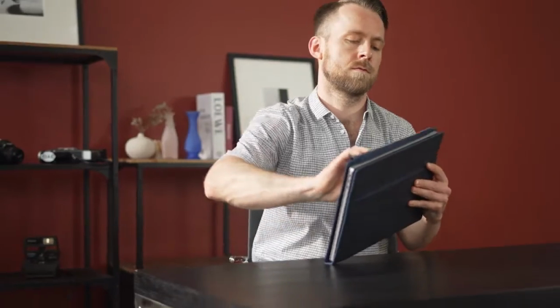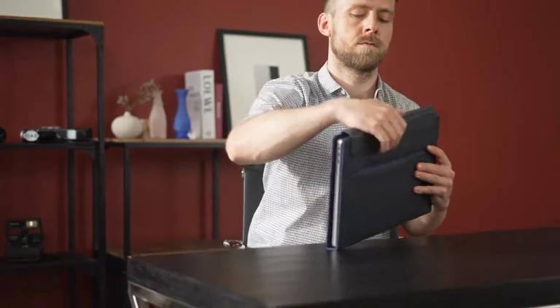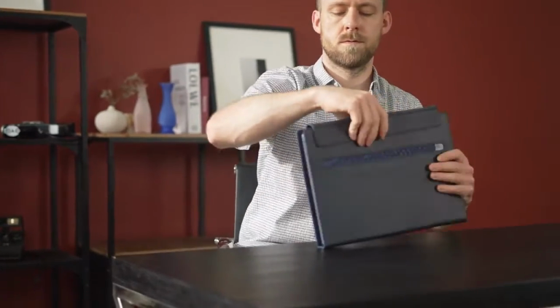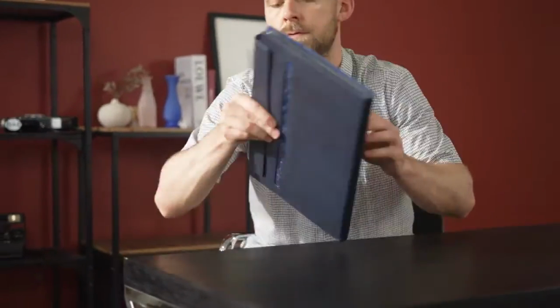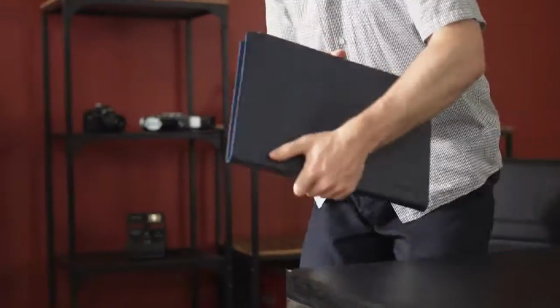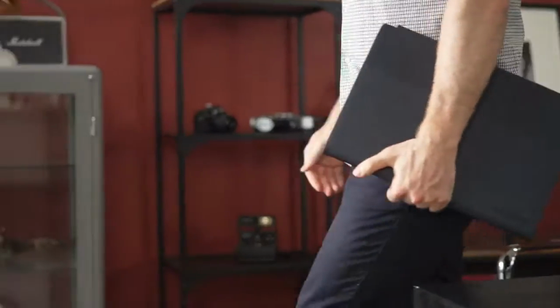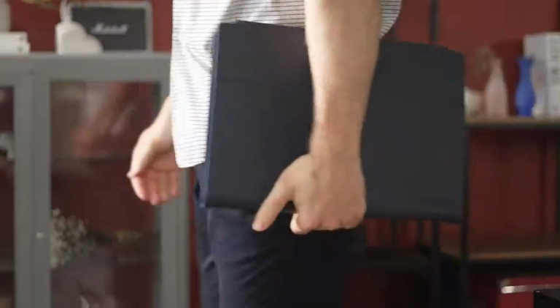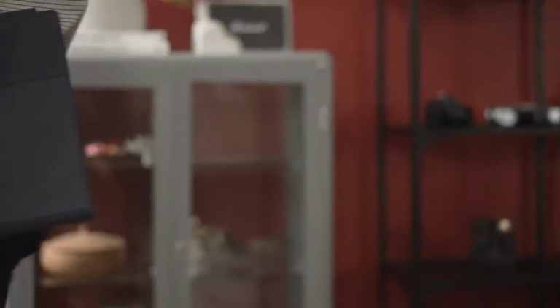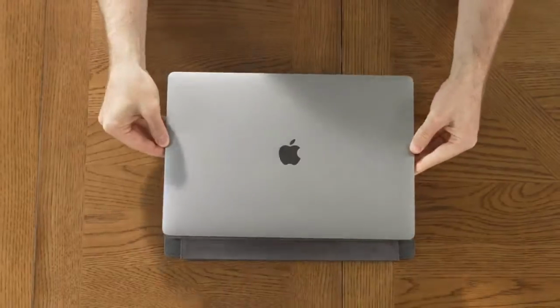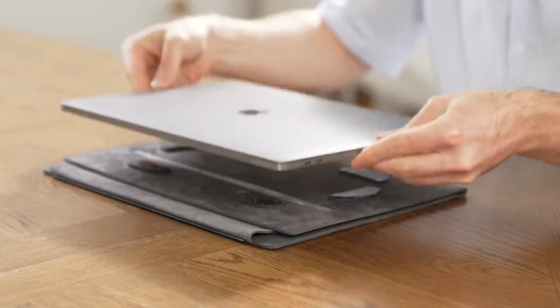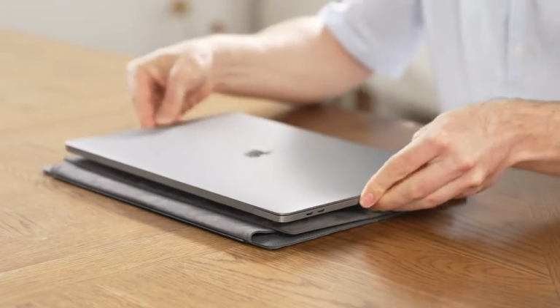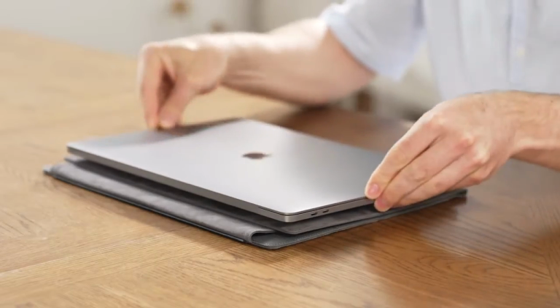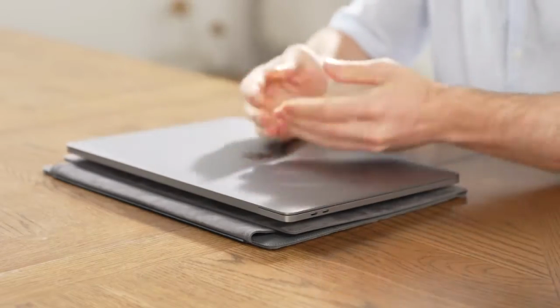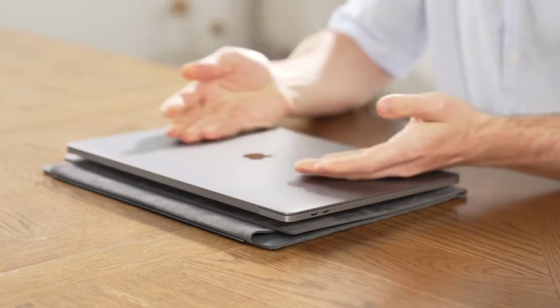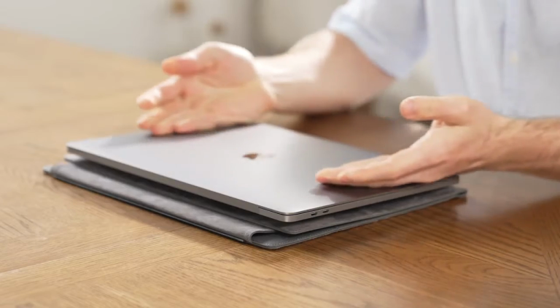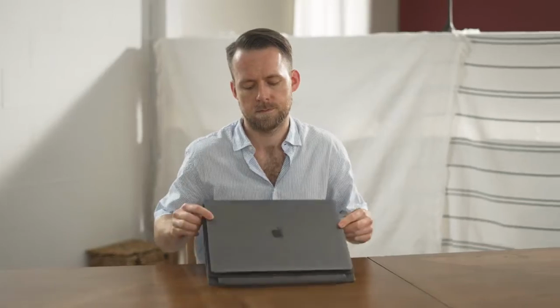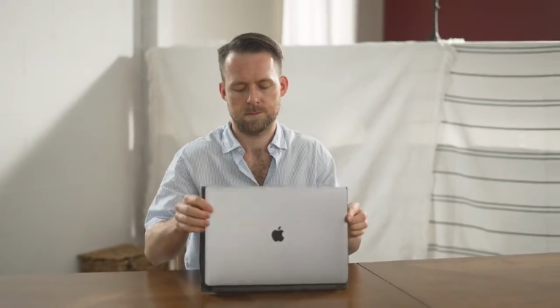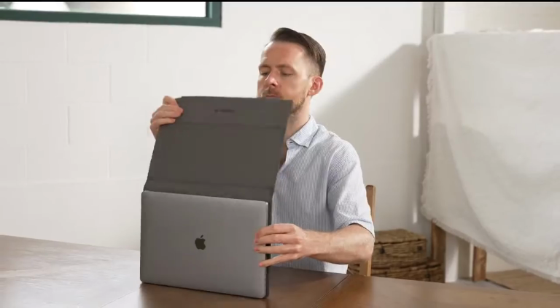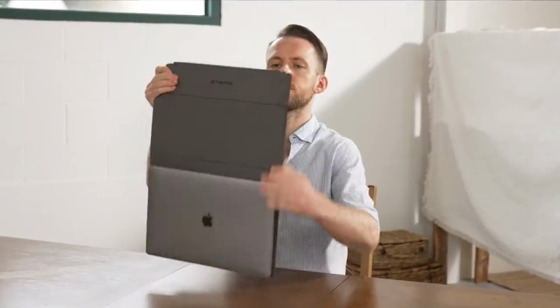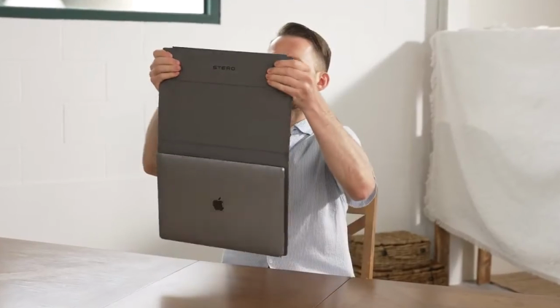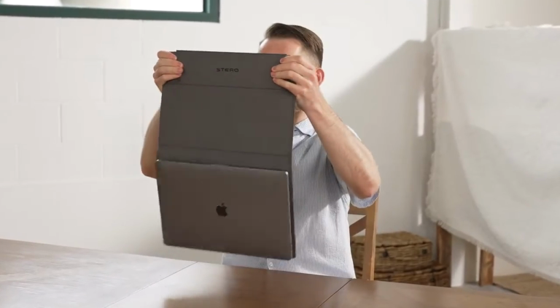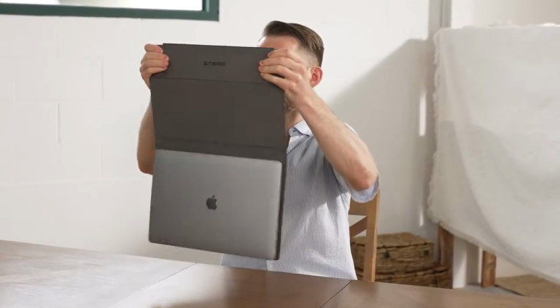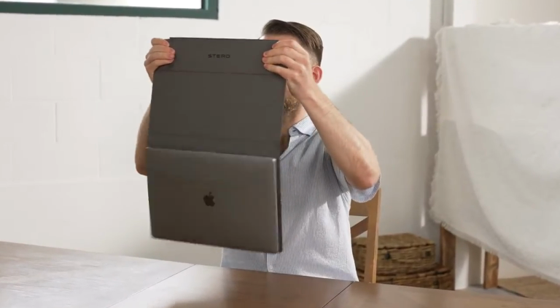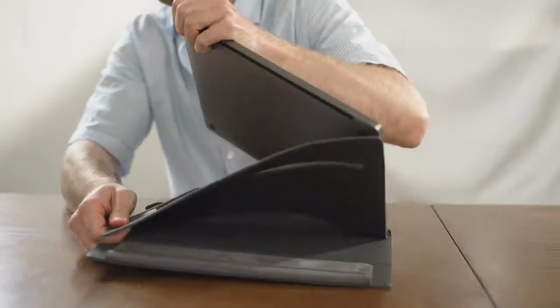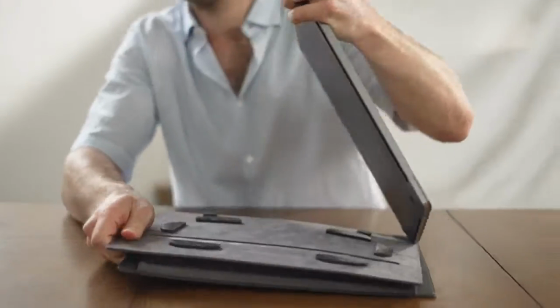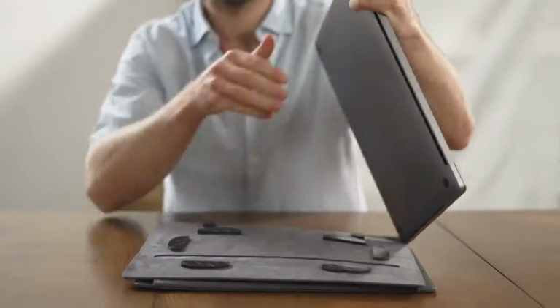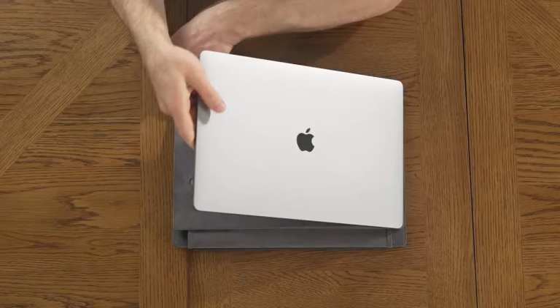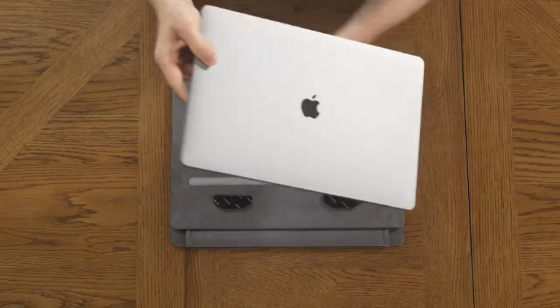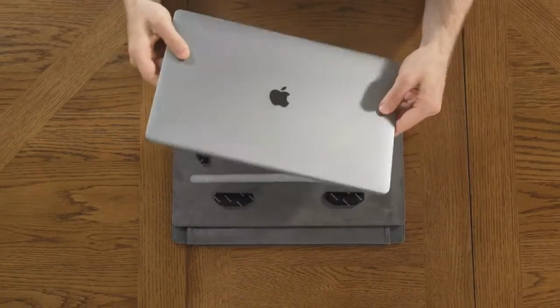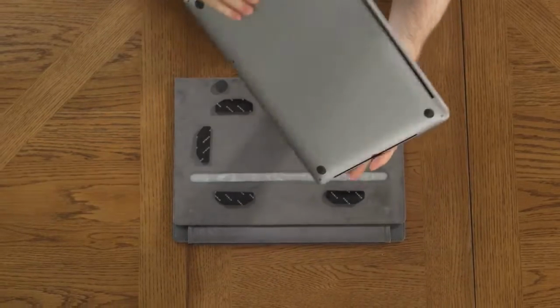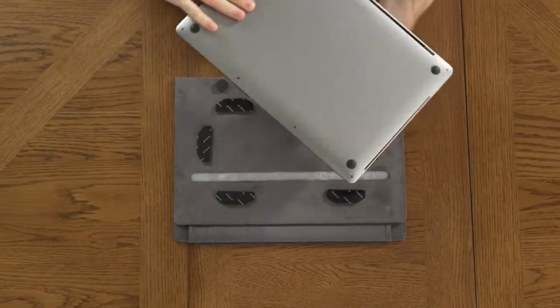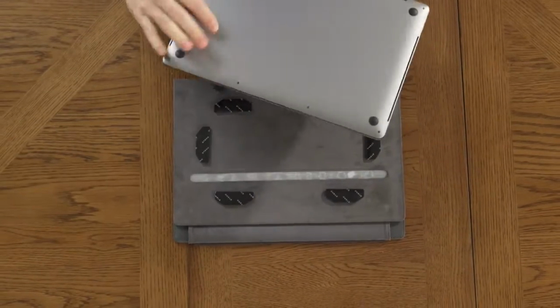There are magnets for simple and swift folding. Stero uses a powerful adhesive pad to keep your laptop secure and safe. Even when you take it off, there's no trace of the adhesive pad.